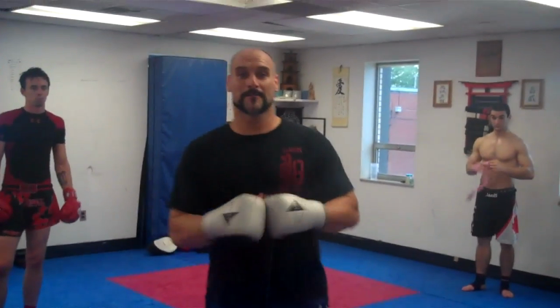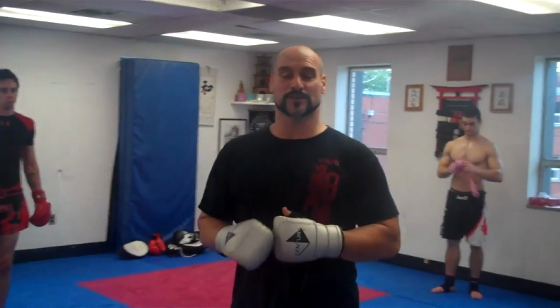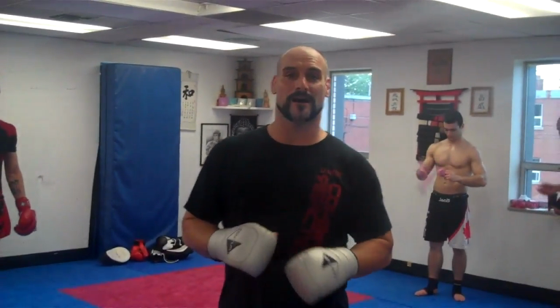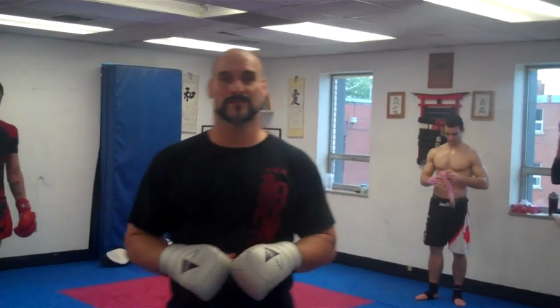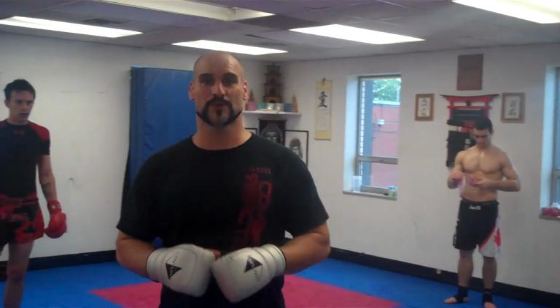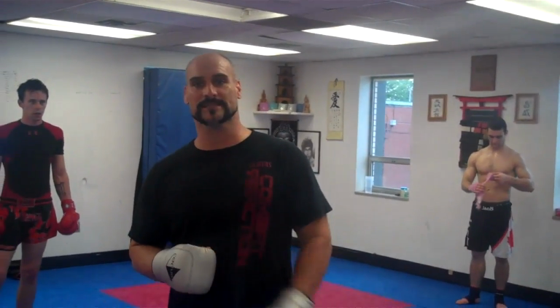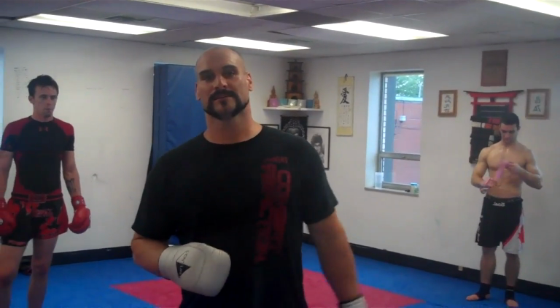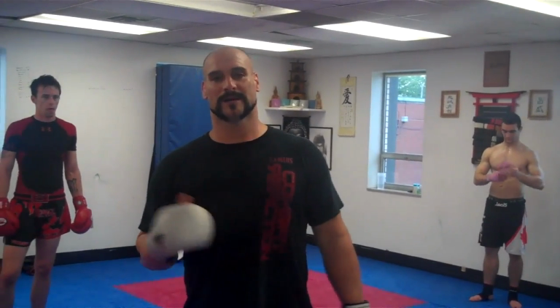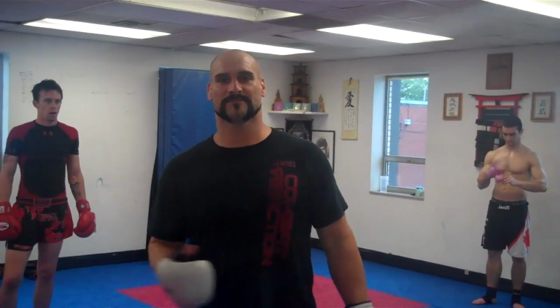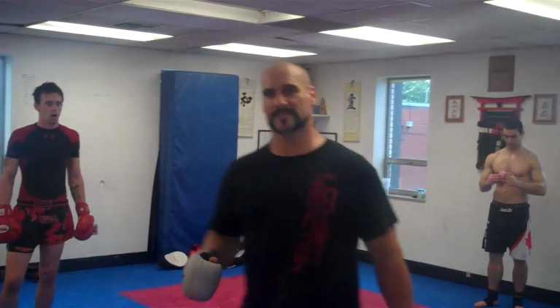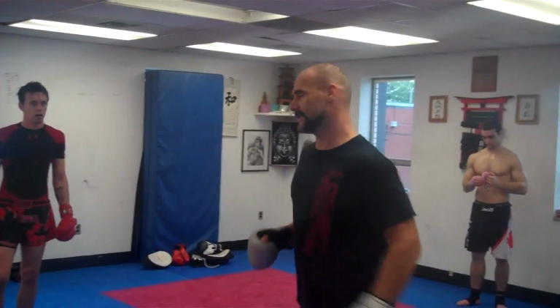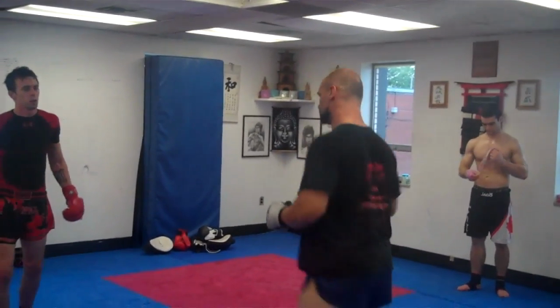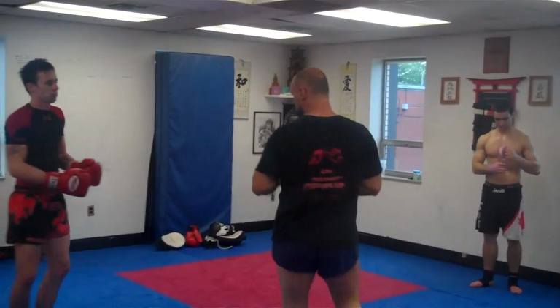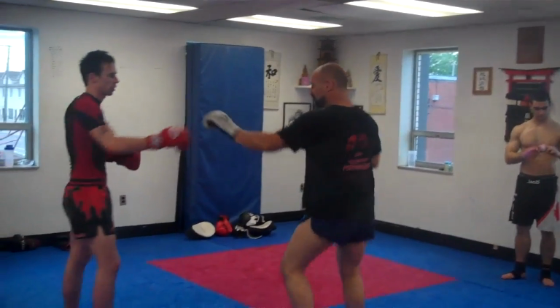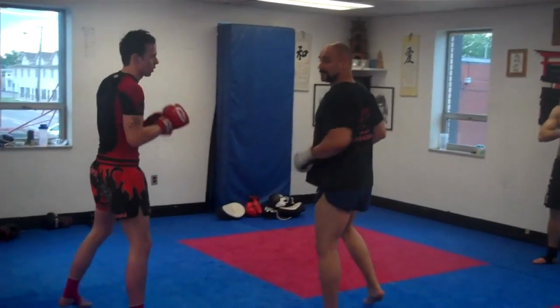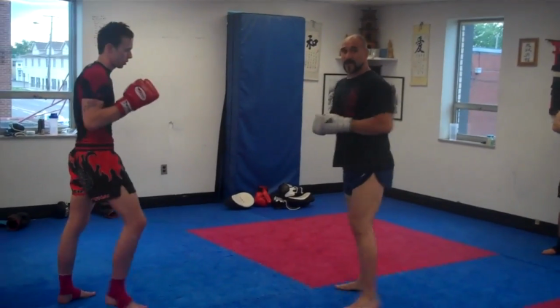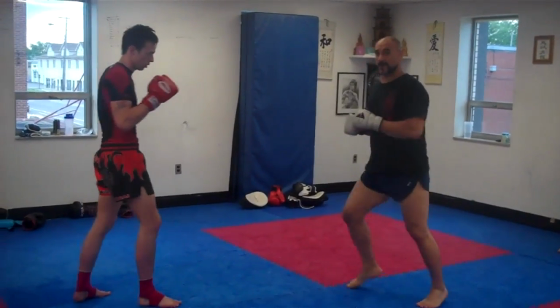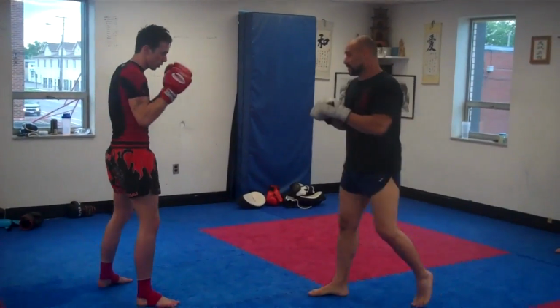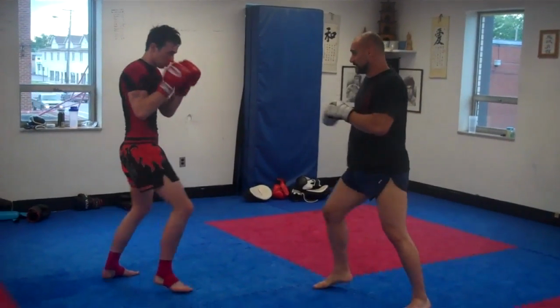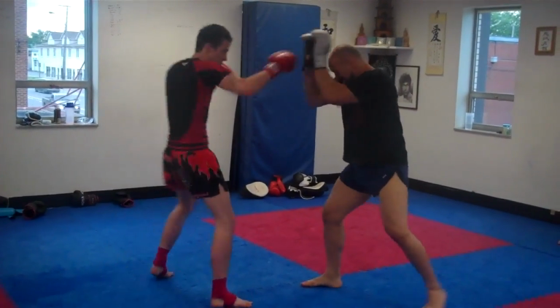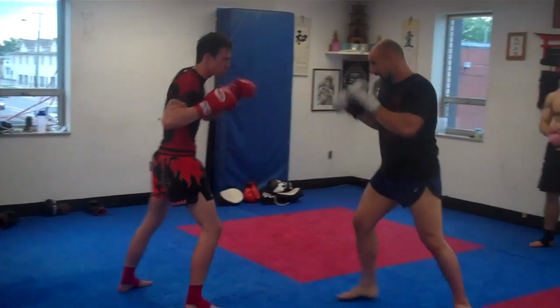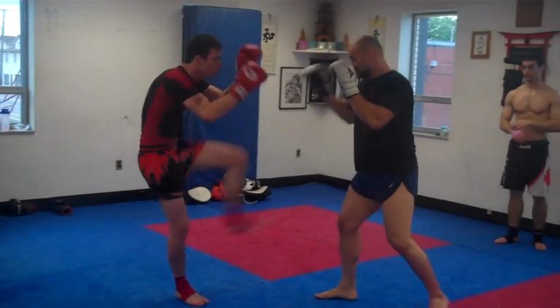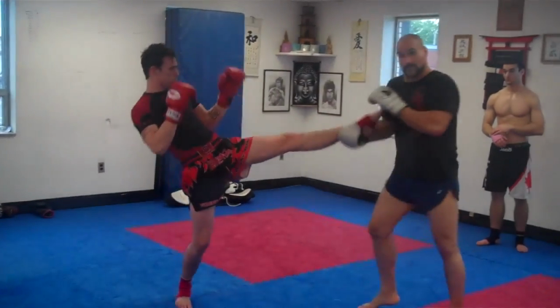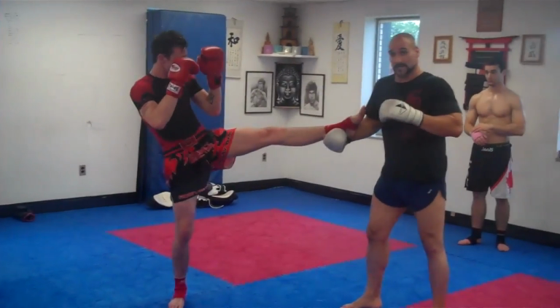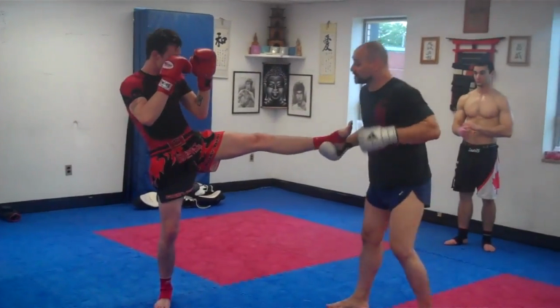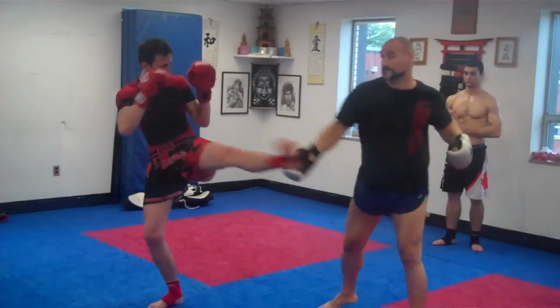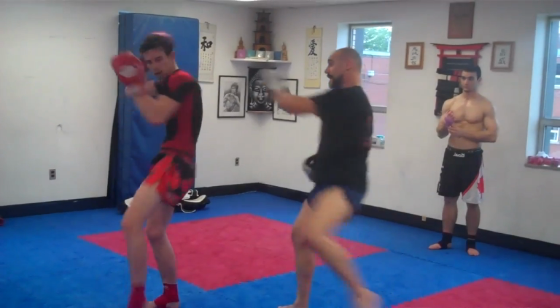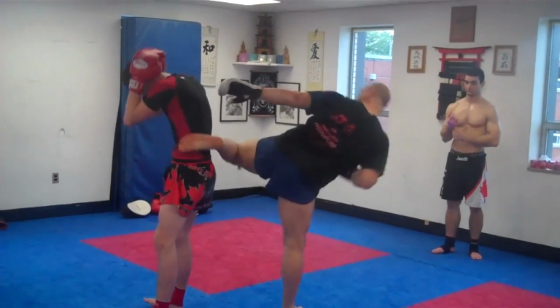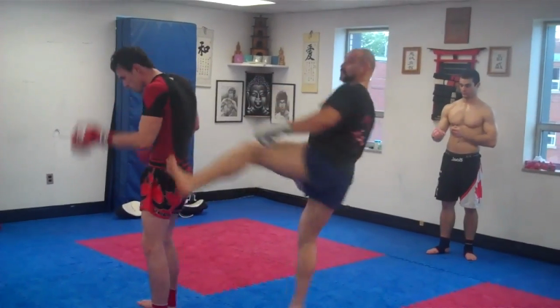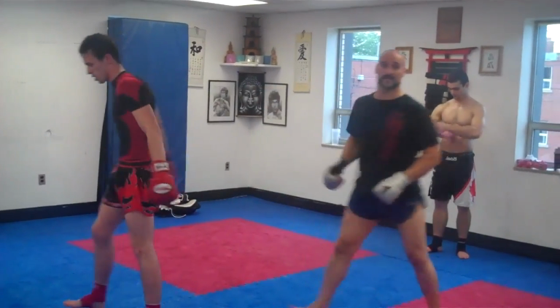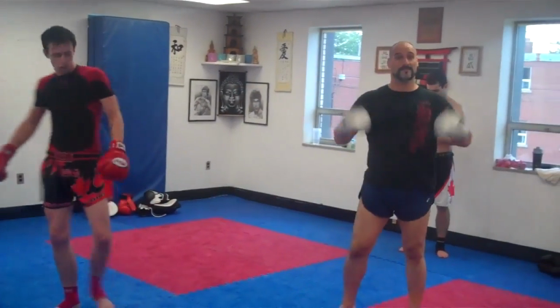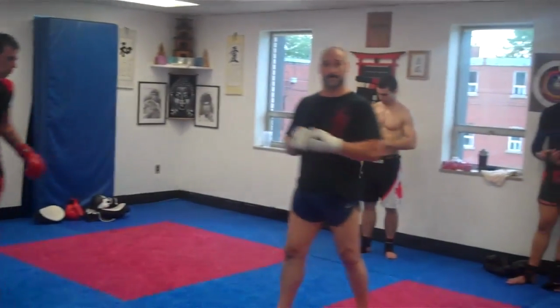I'm going to show you how to deal with the push kick — some different ways to deal with it. After the opponent has done a one-two and follows up with a push kick, most people like to throw it away and throw around with it. Very common.